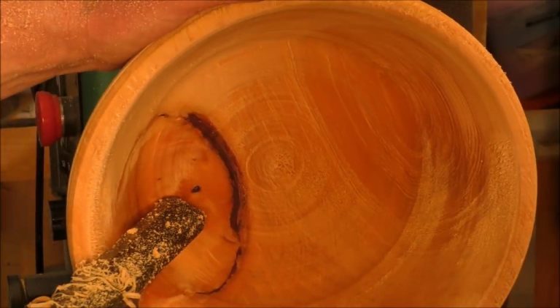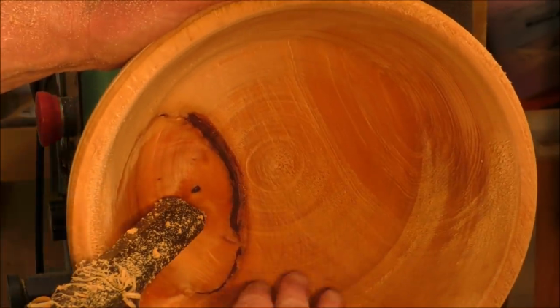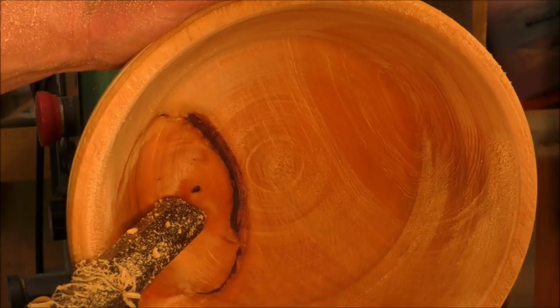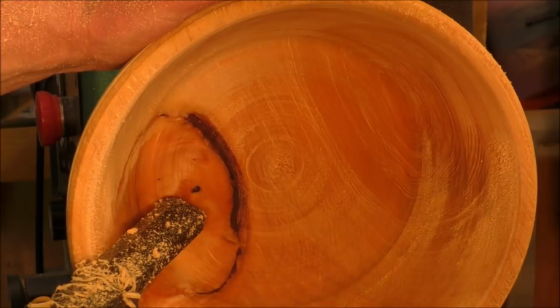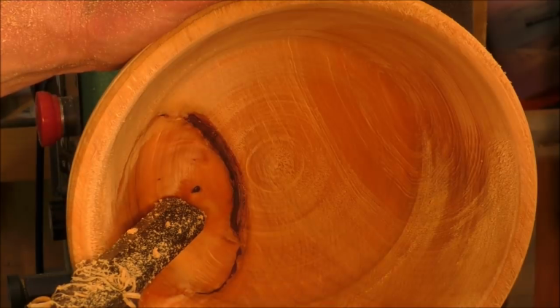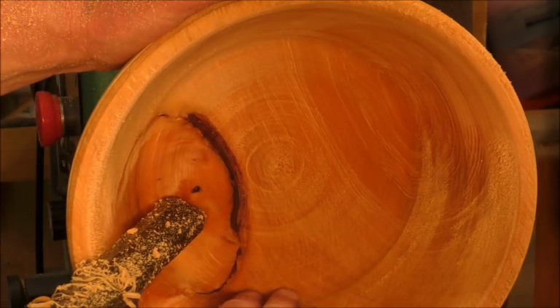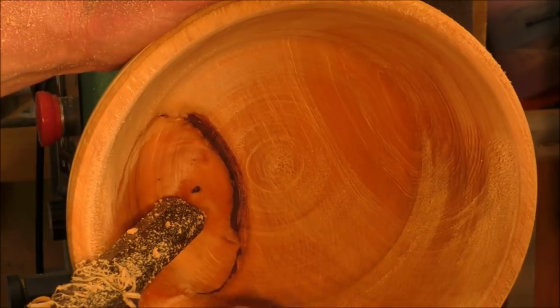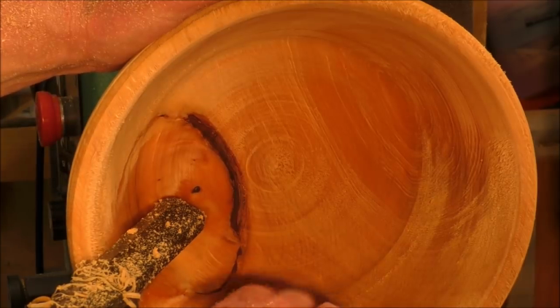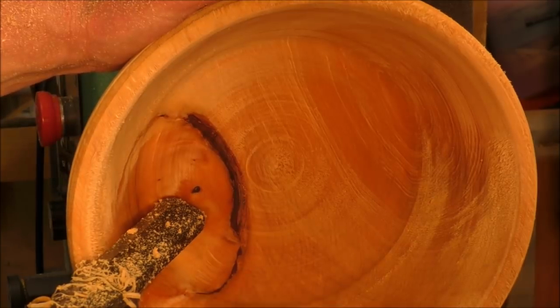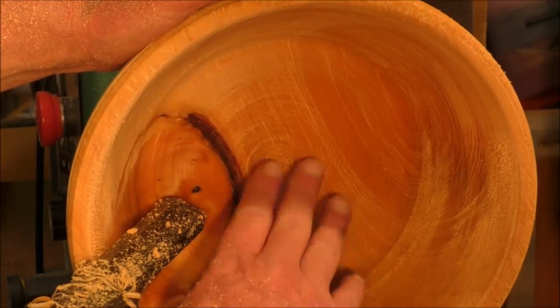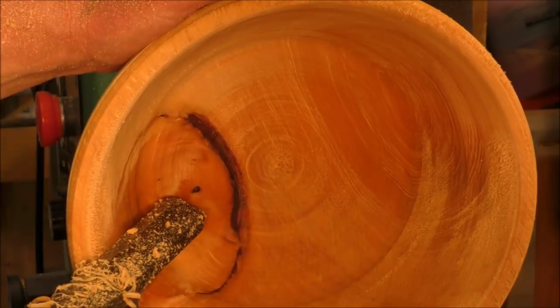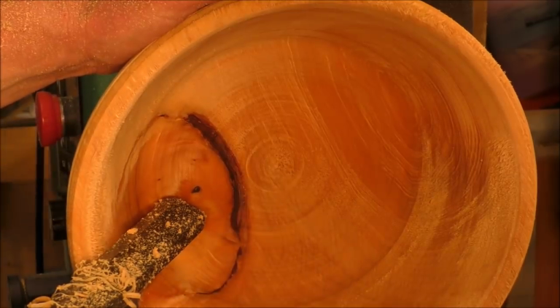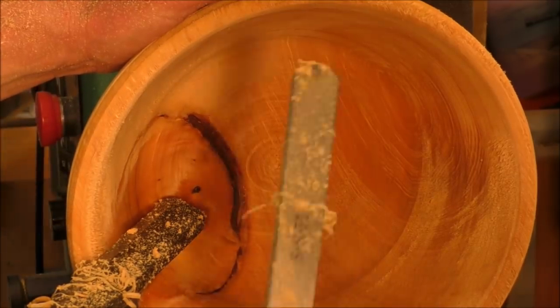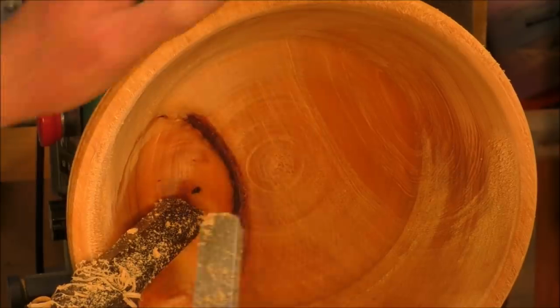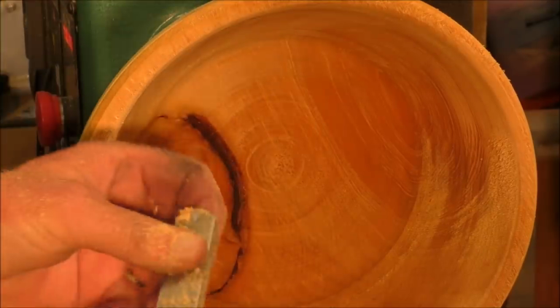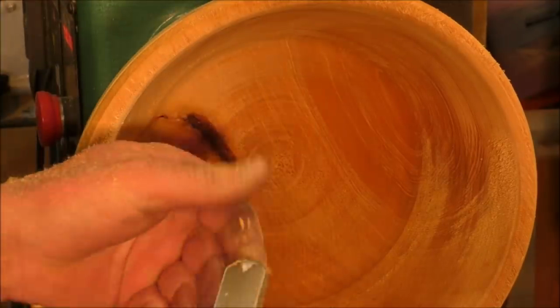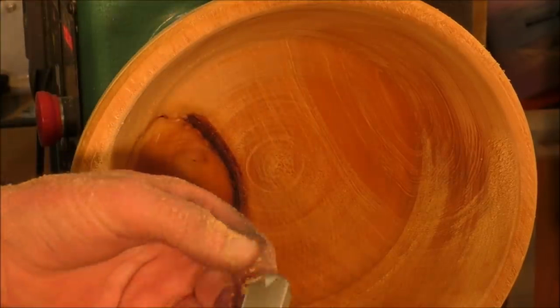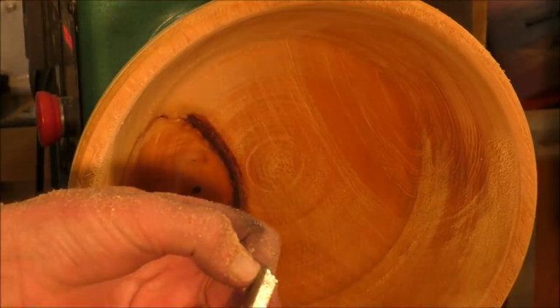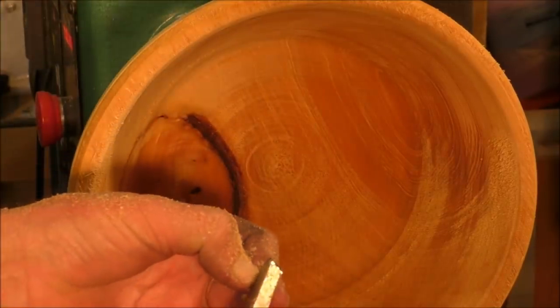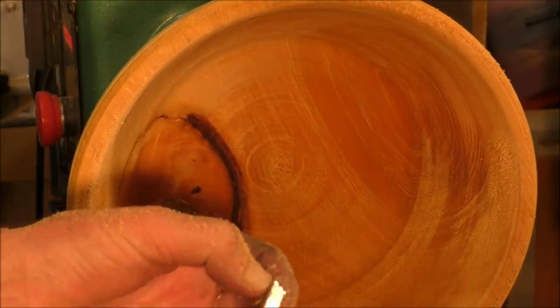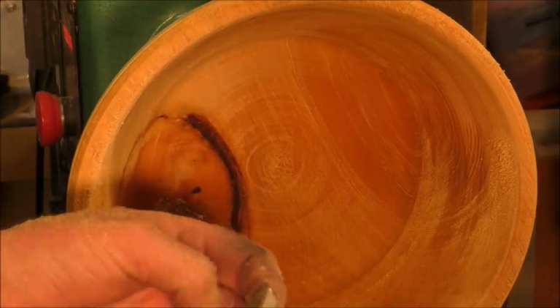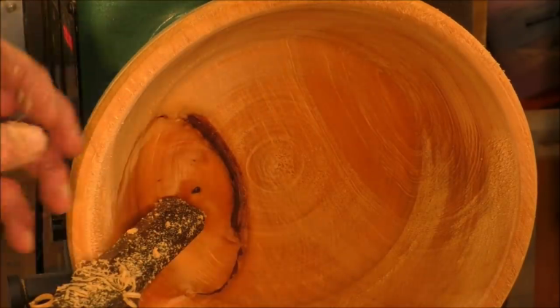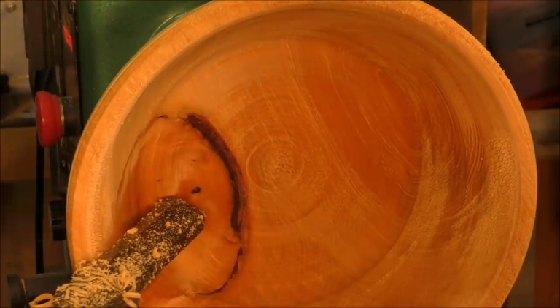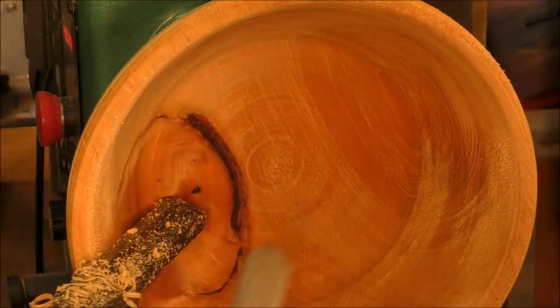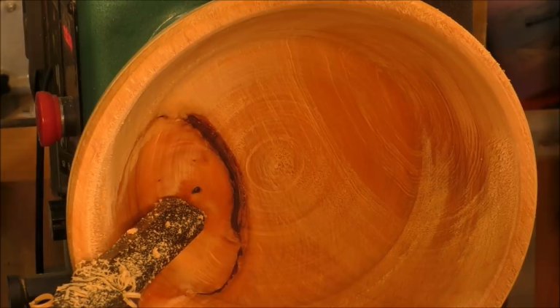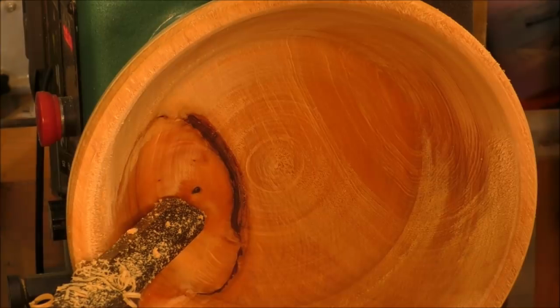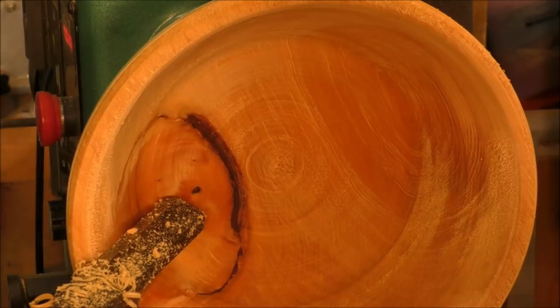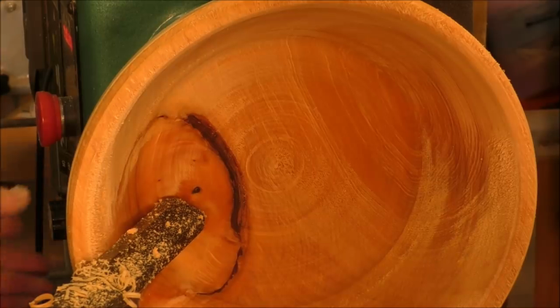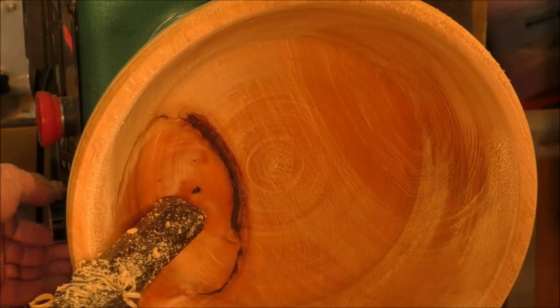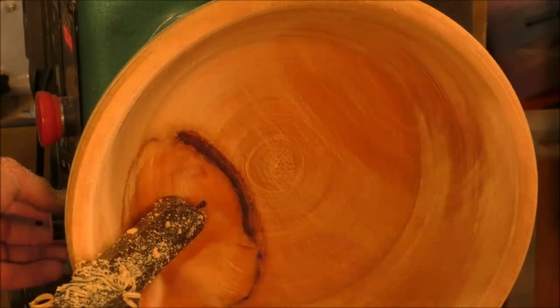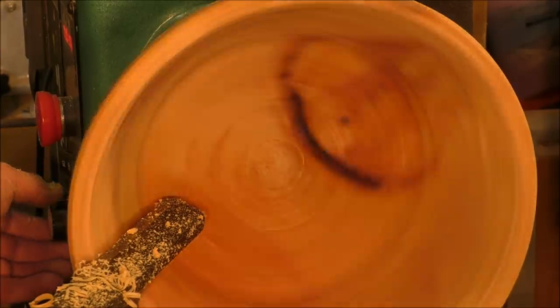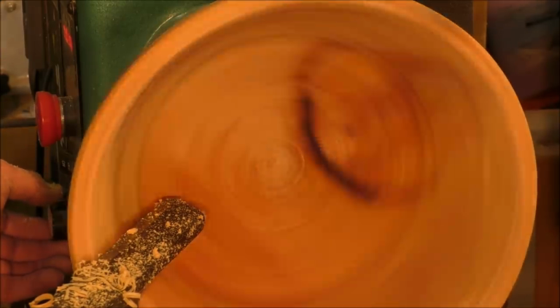I'm just going to take another skim here, because the more I can take out with this finishing scraper, the less I have to do with sandpaper. So, very steadily.